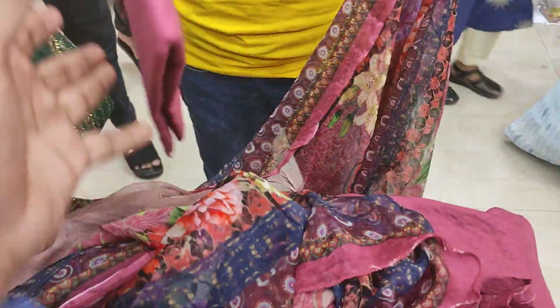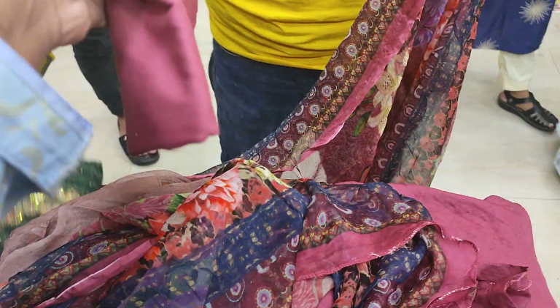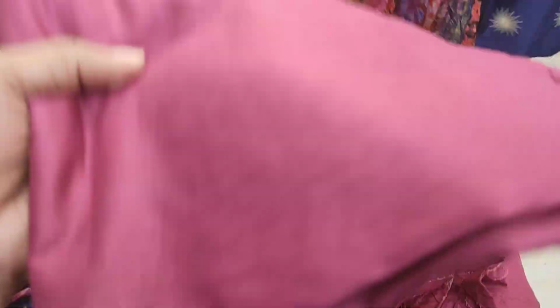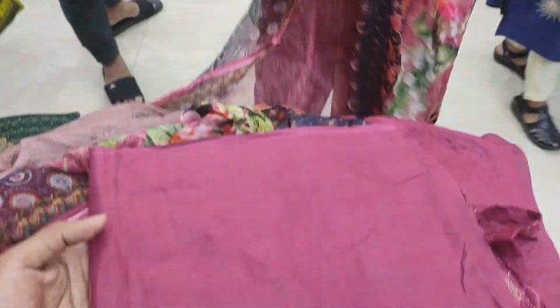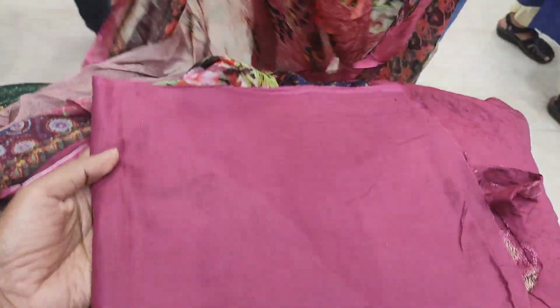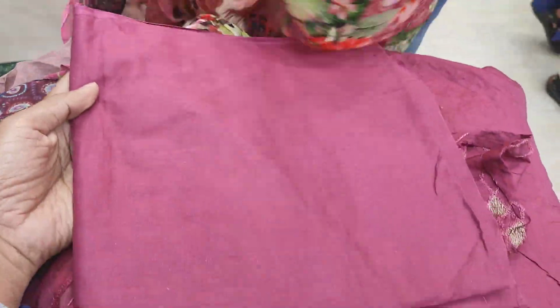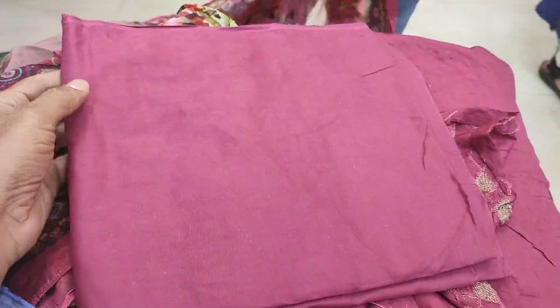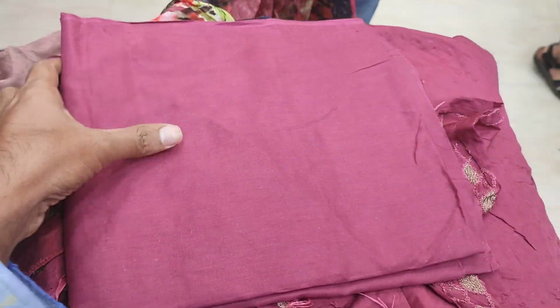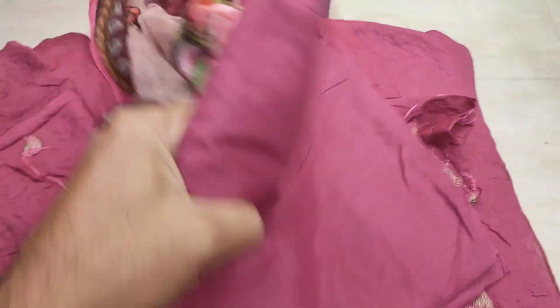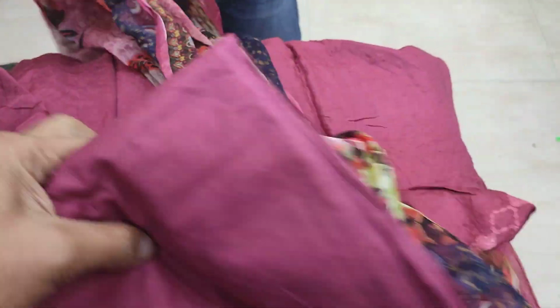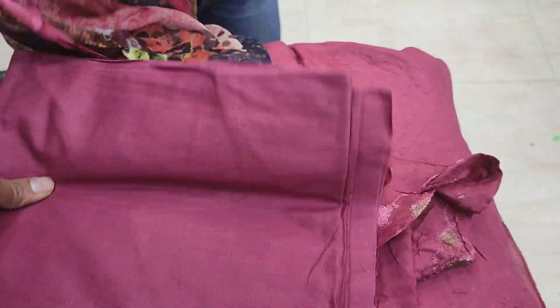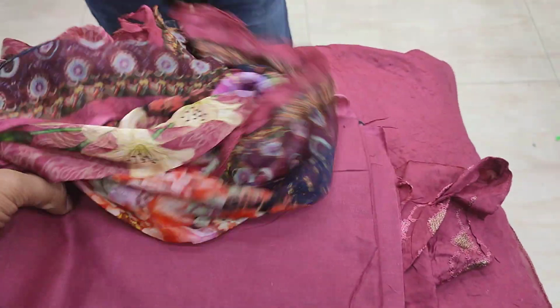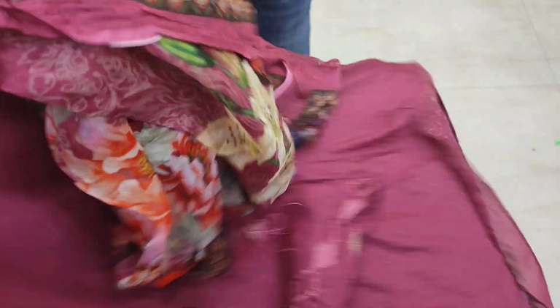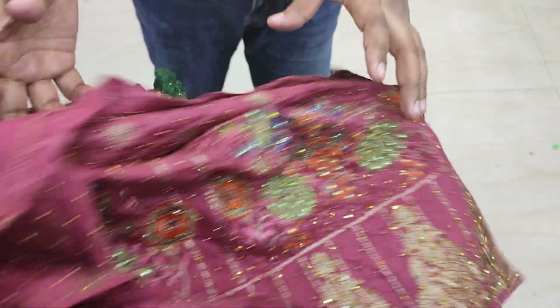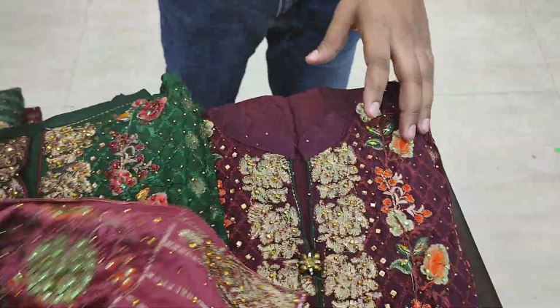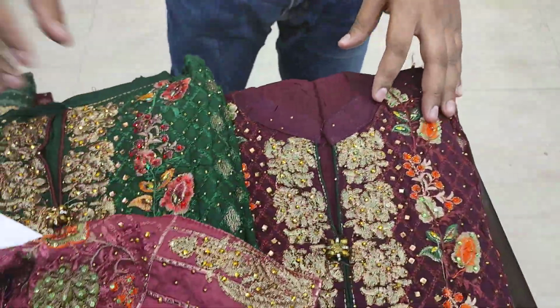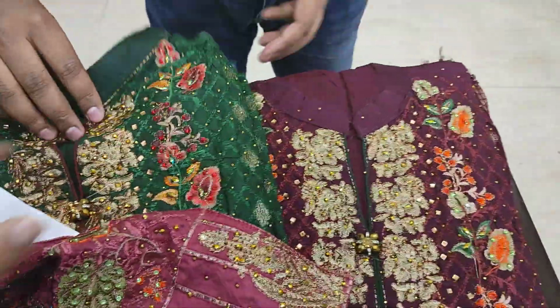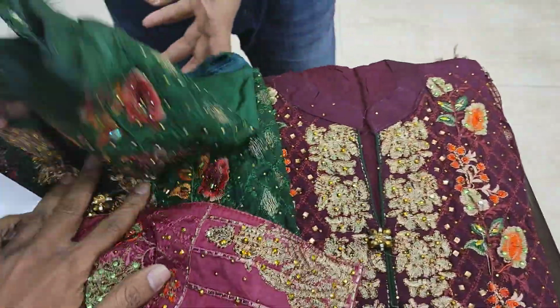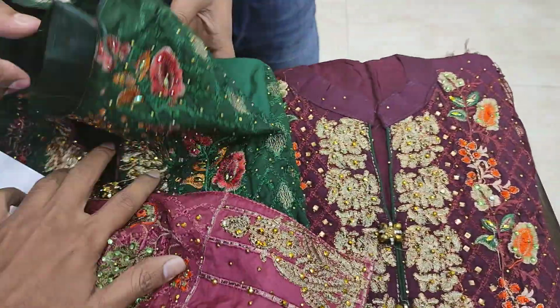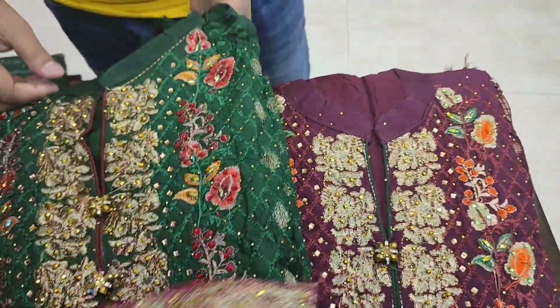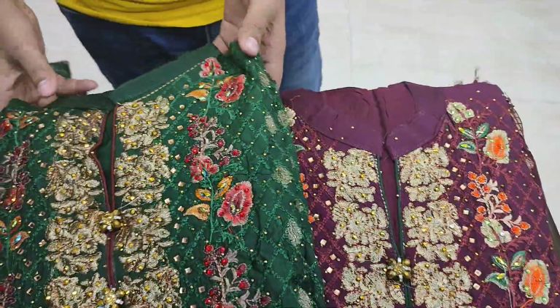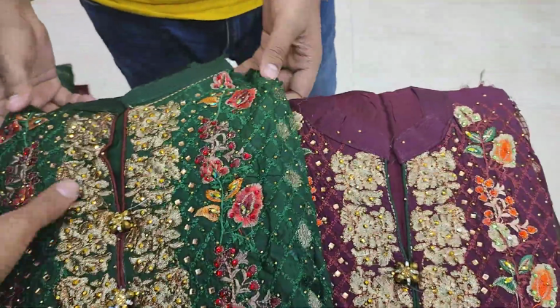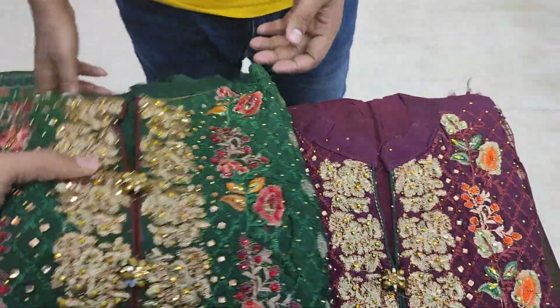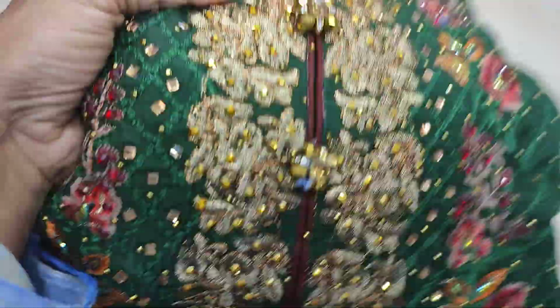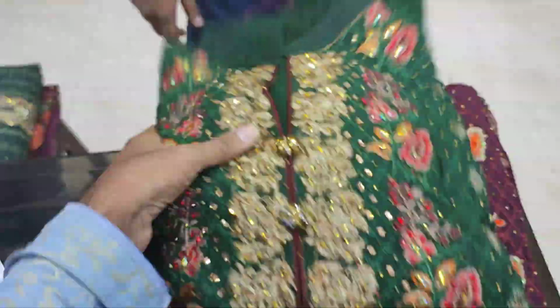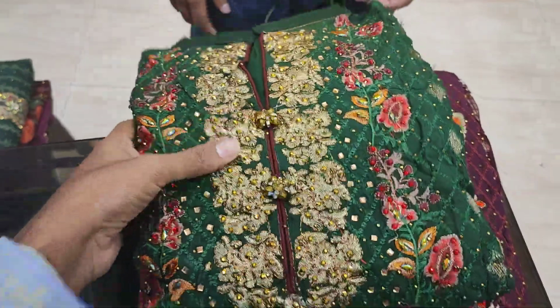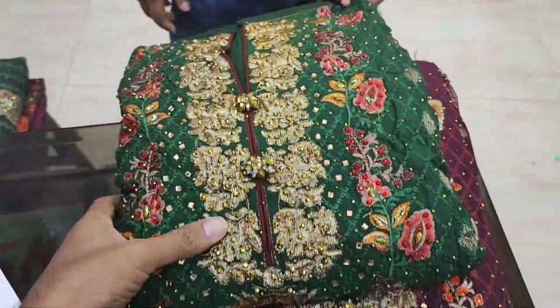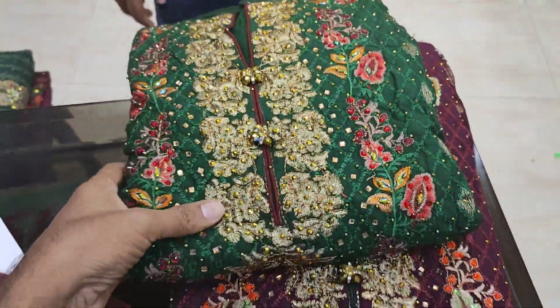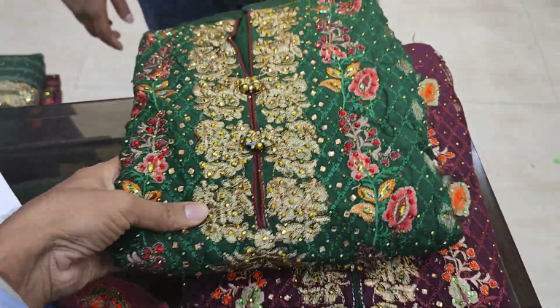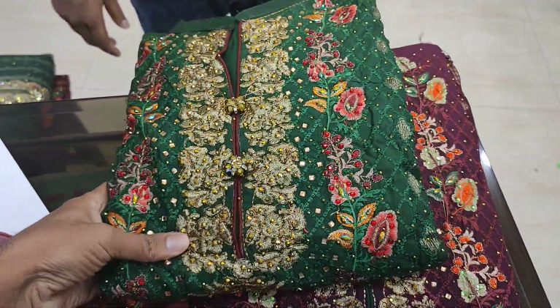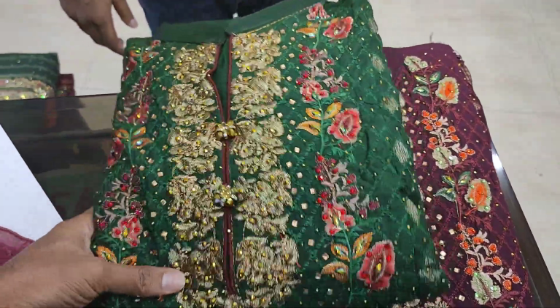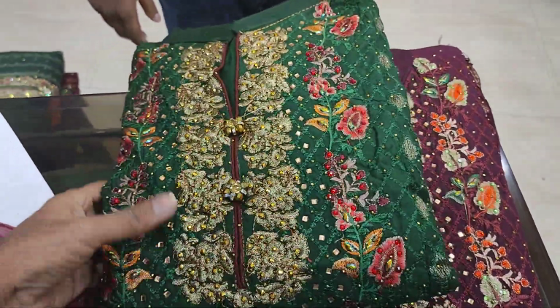Then I will show a color. This is a green color. I will show you.